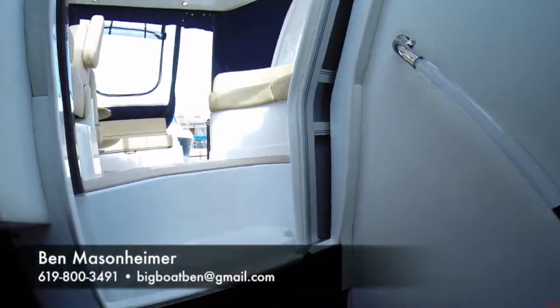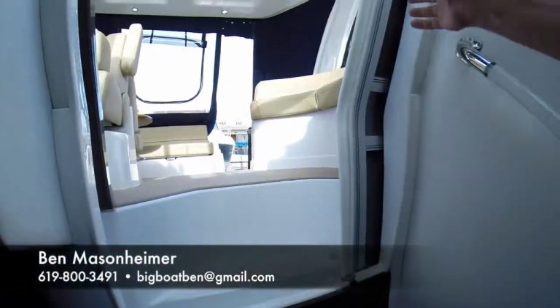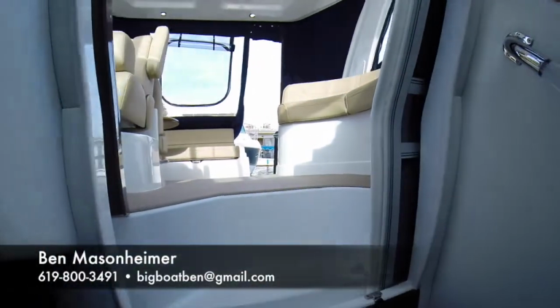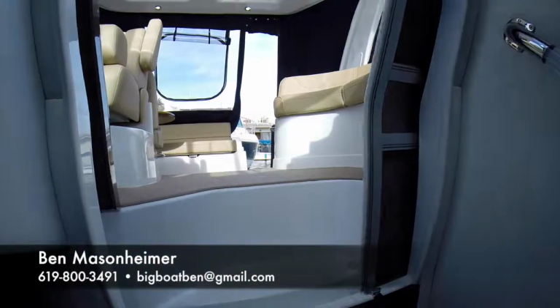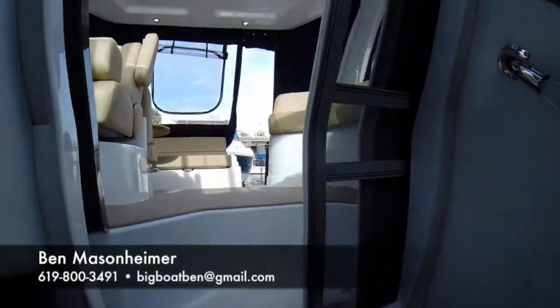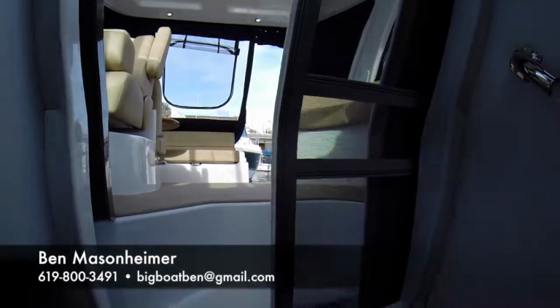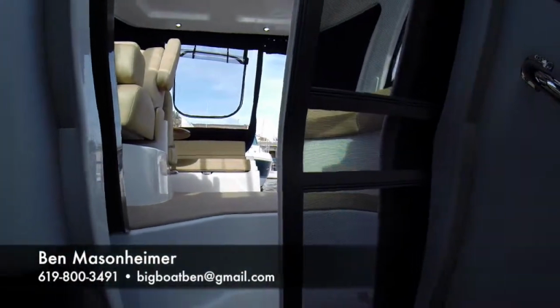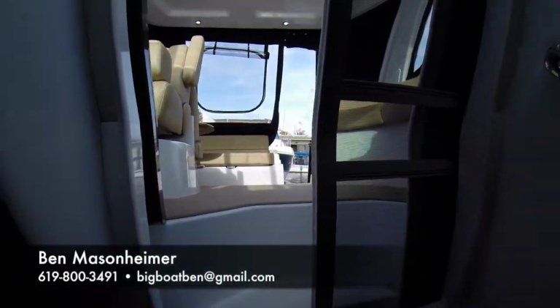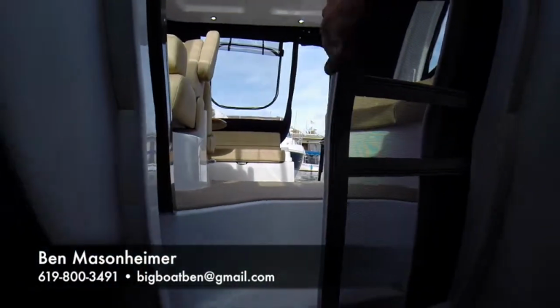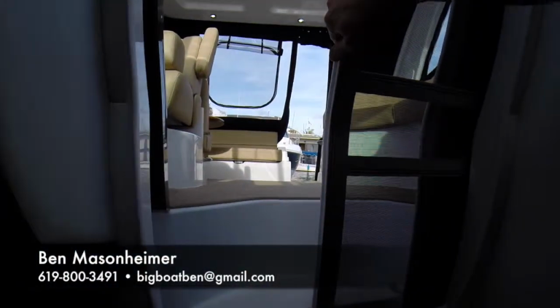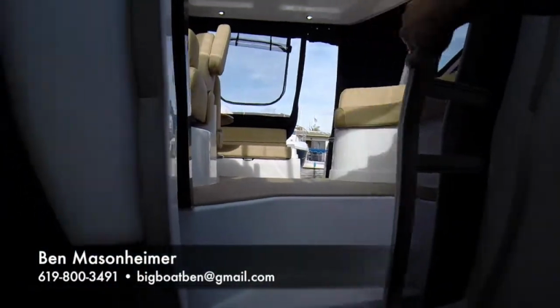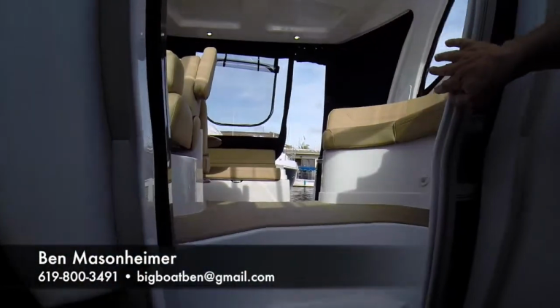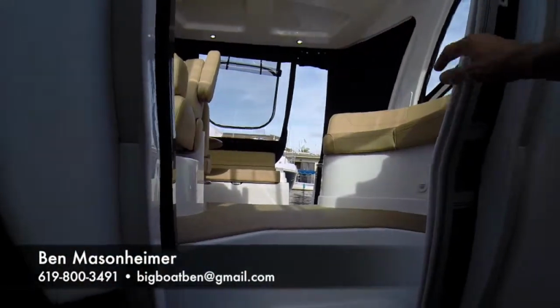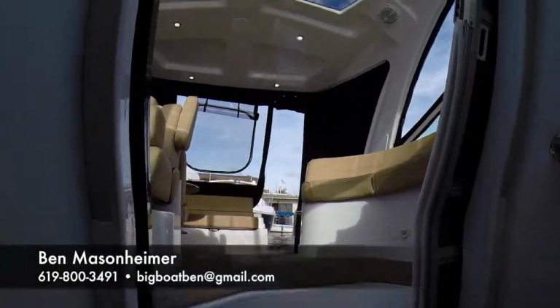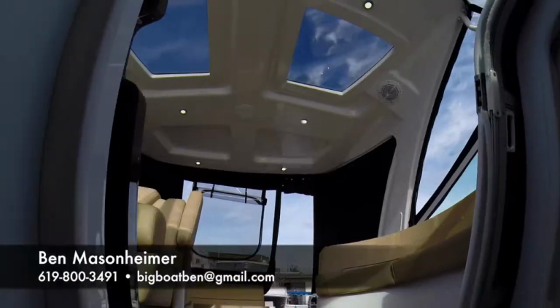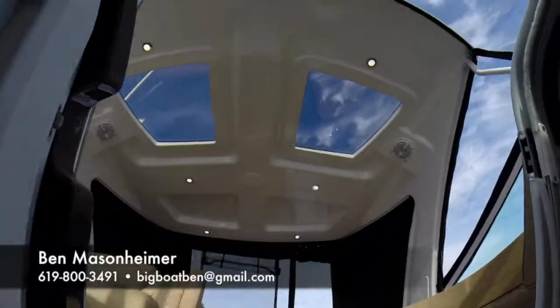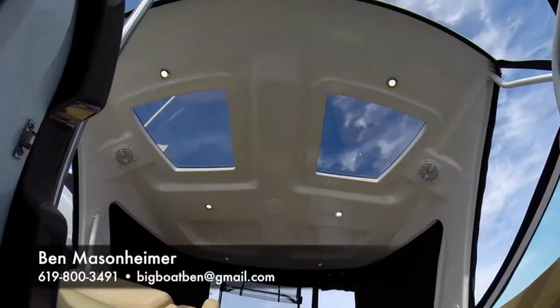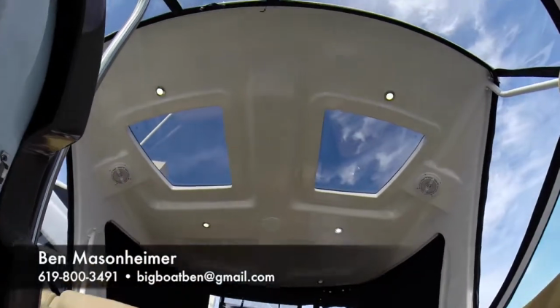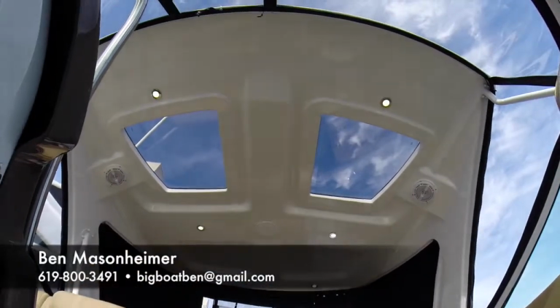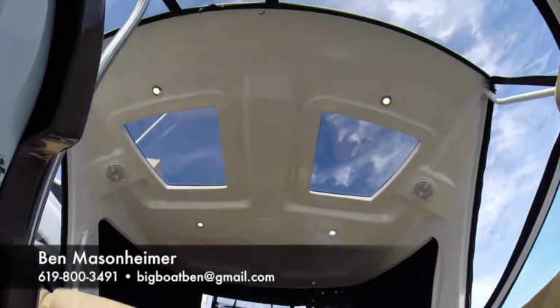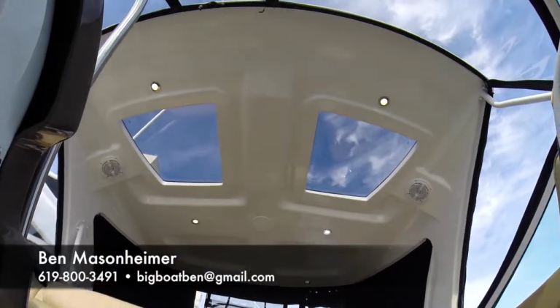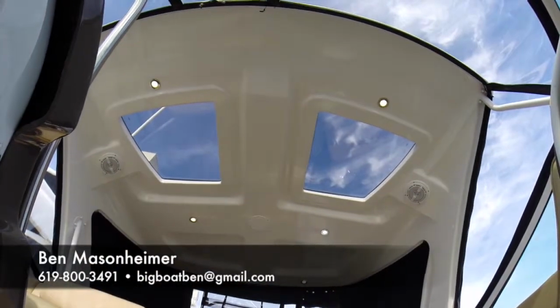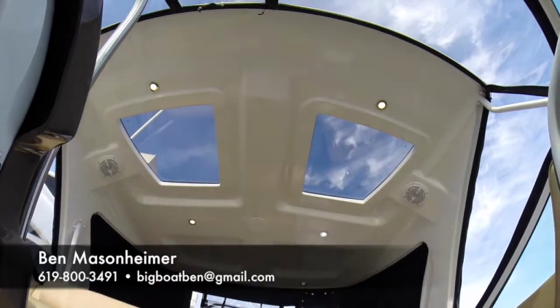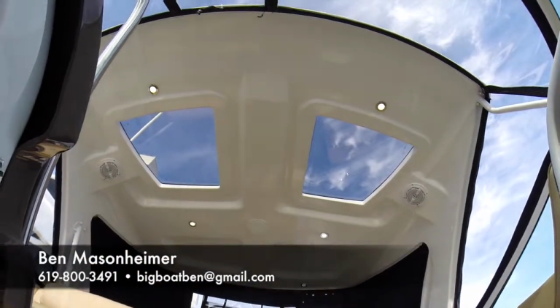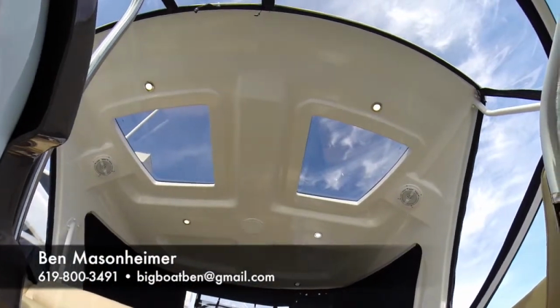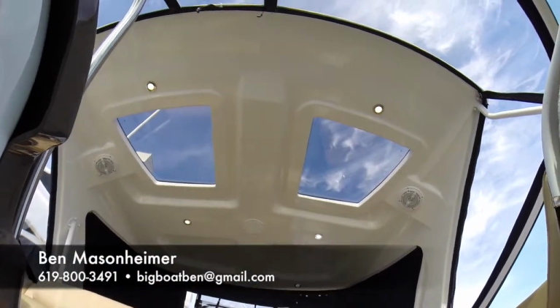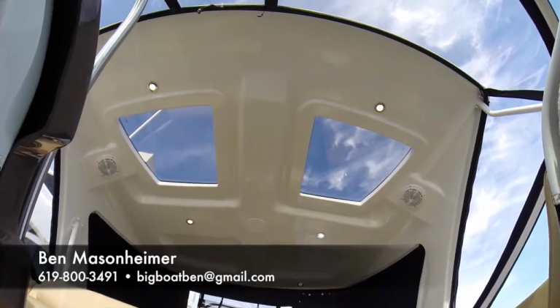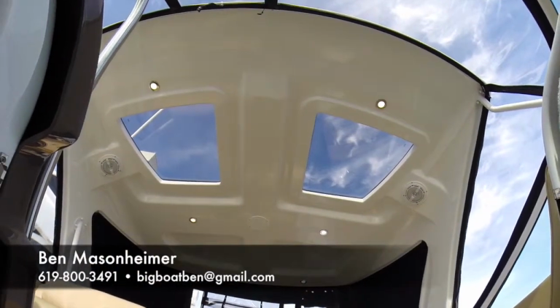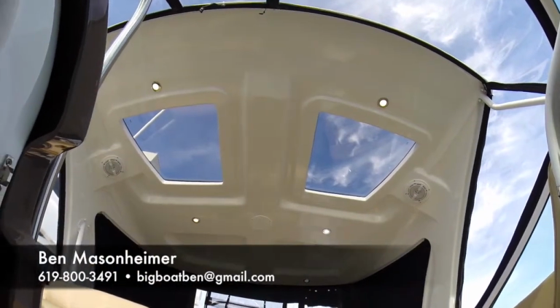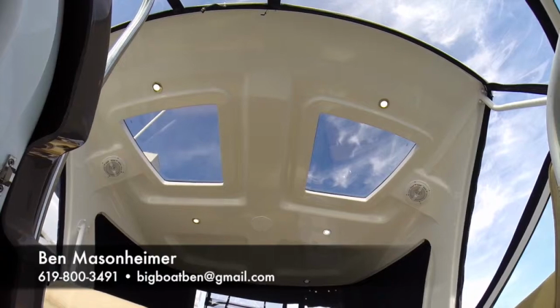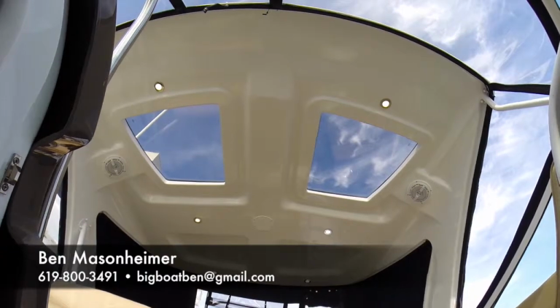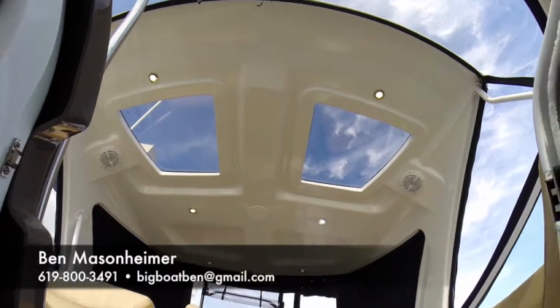Your companionway door also has a built-in screen, and I really like how they have the tempered glass that's UV protected up through the hardtop. It's a real nice feature.